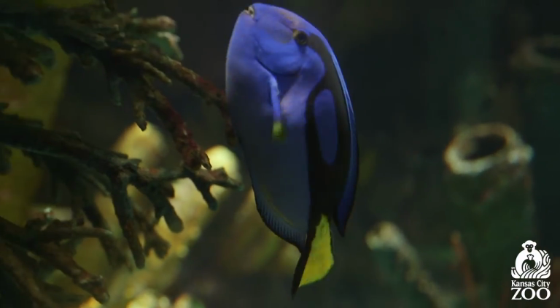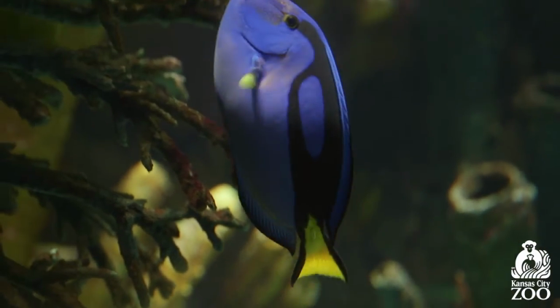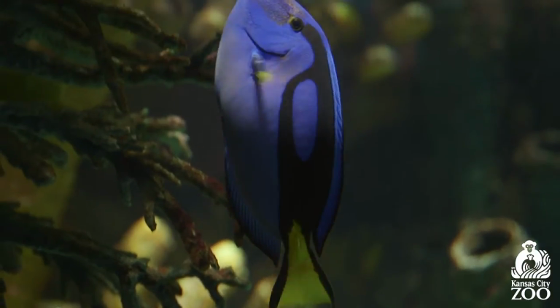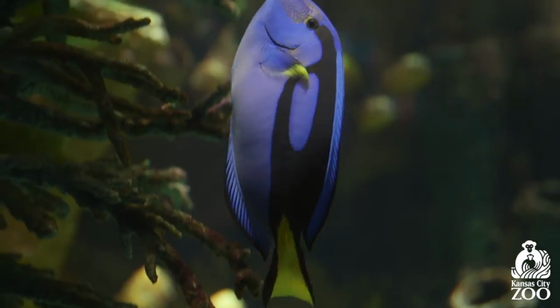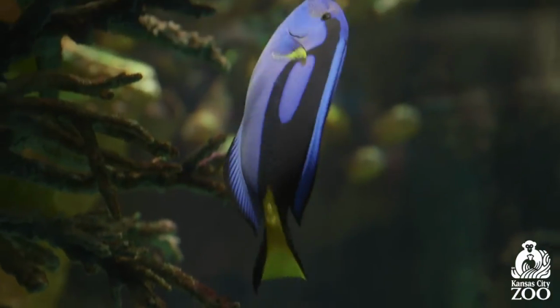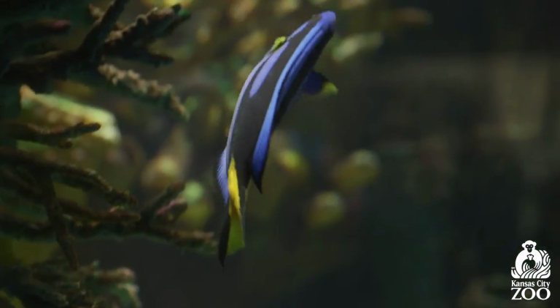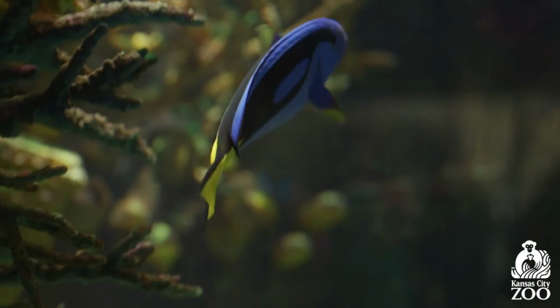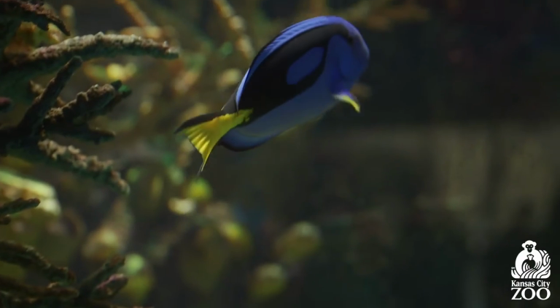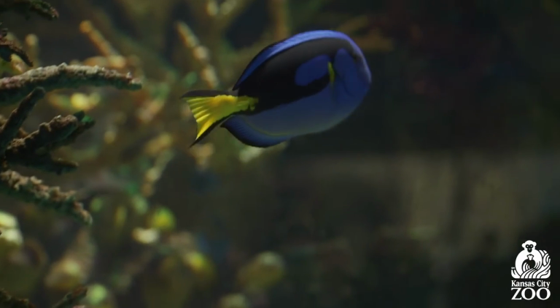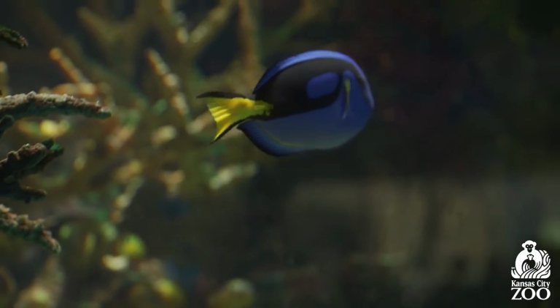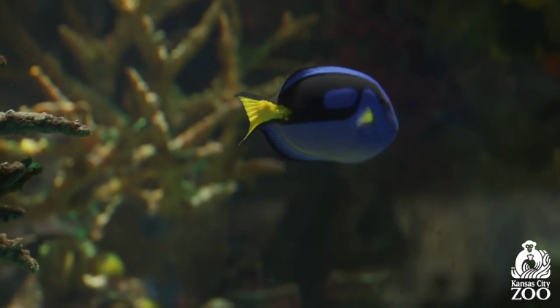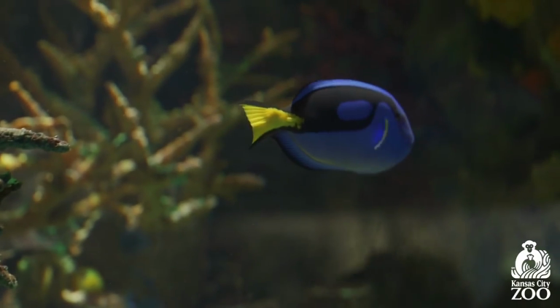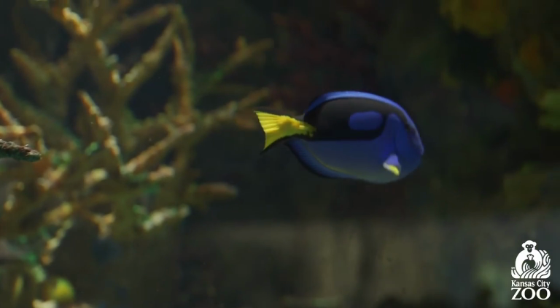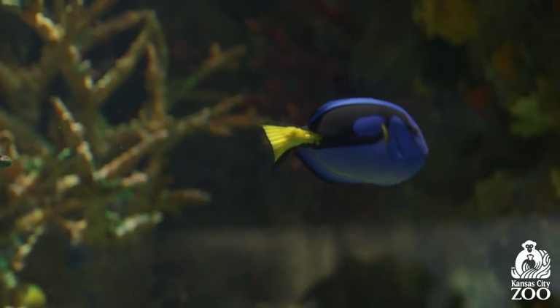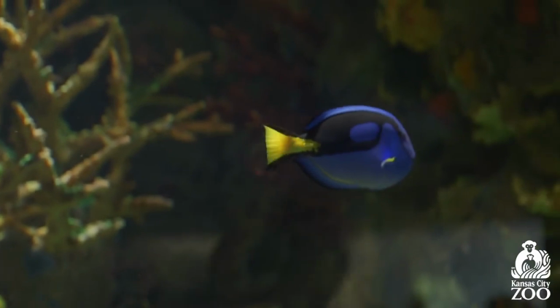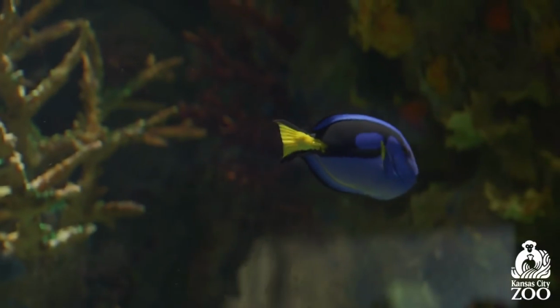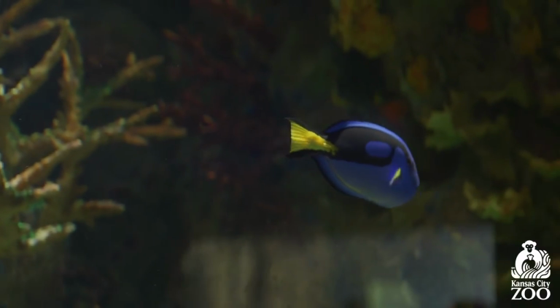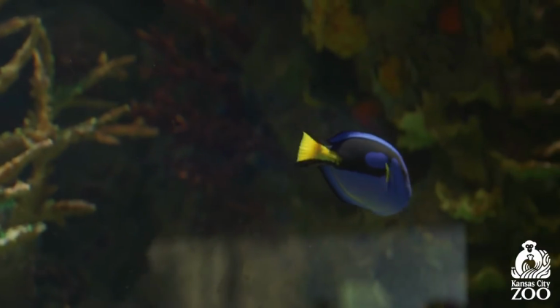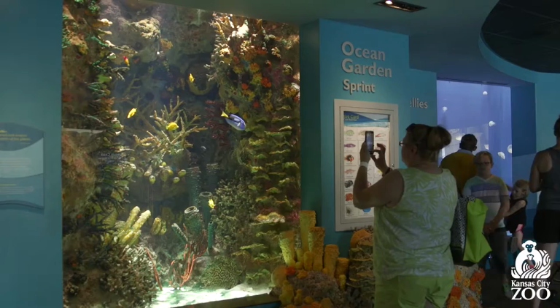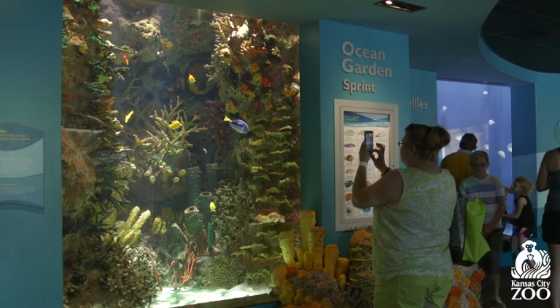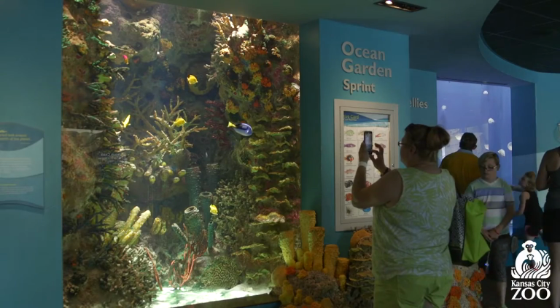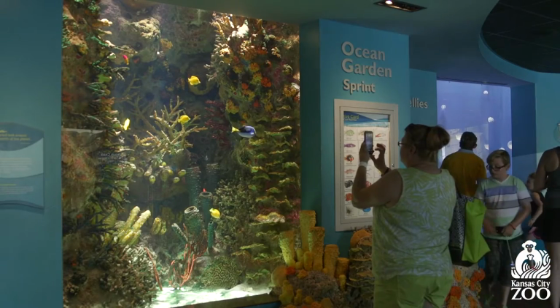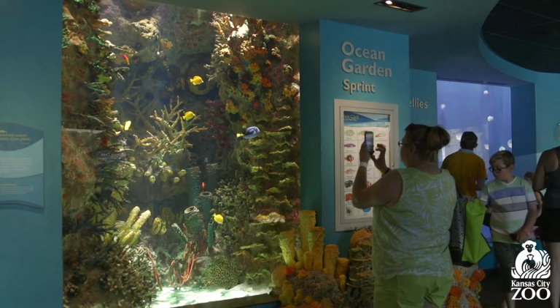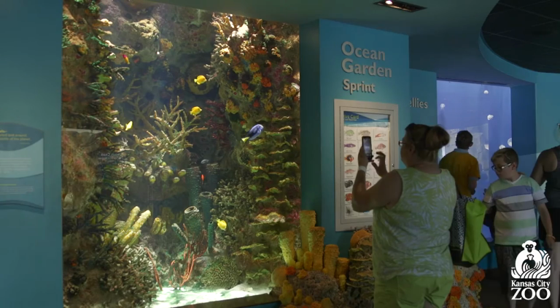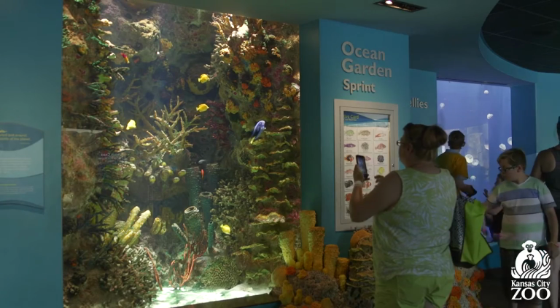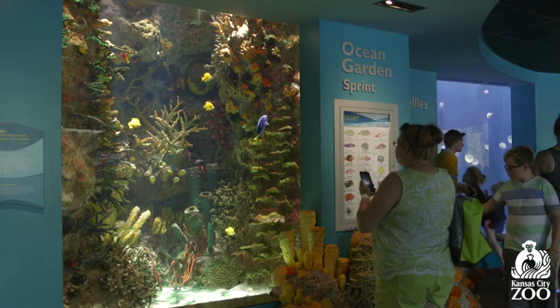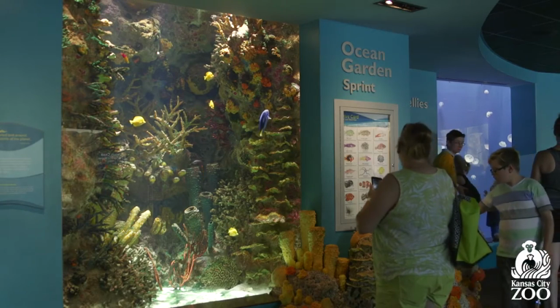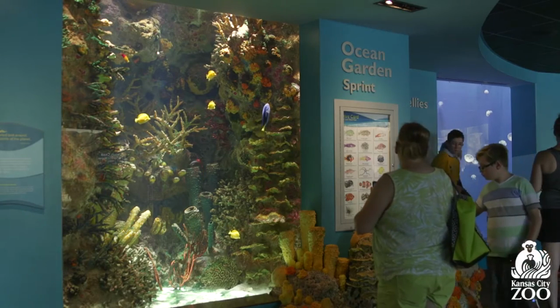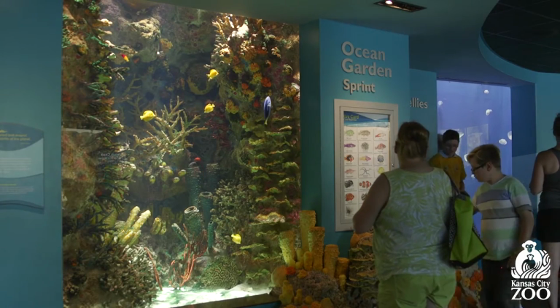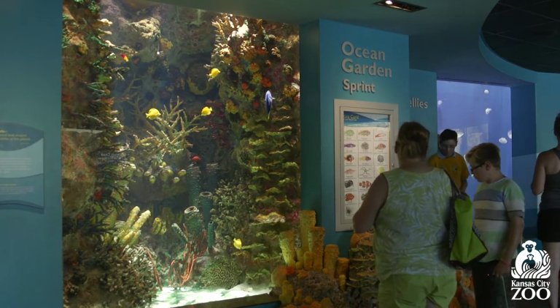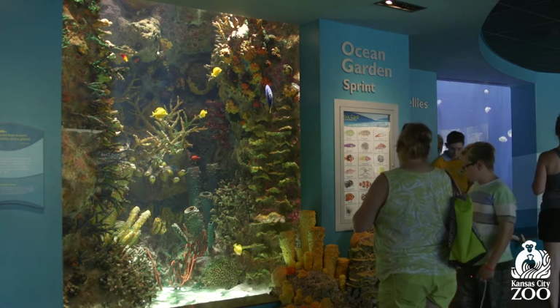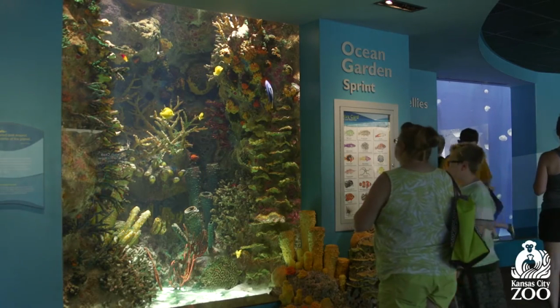They get that name from the blue color of their scales. They also have a black pattern on their body and a really pretty yellow on their fins, and some cute little freckles on their faces.